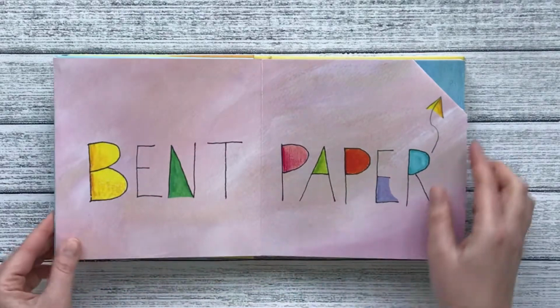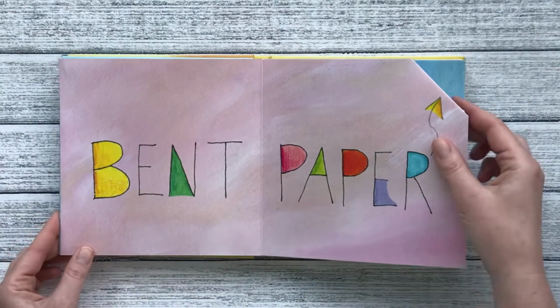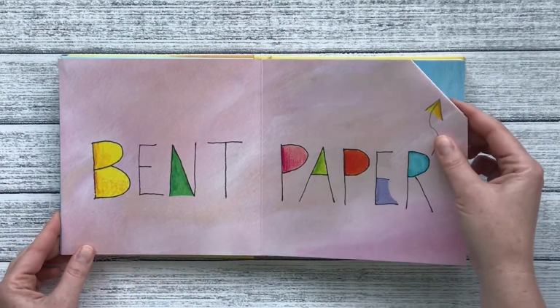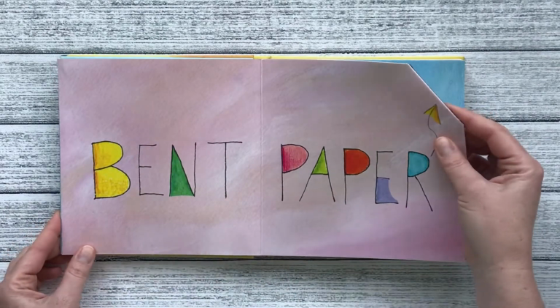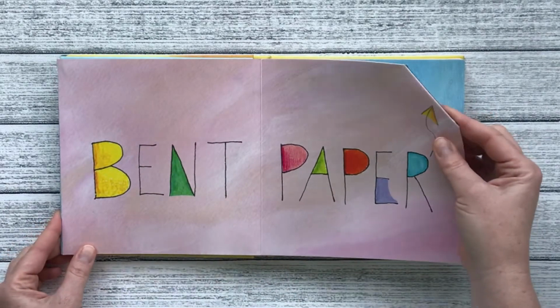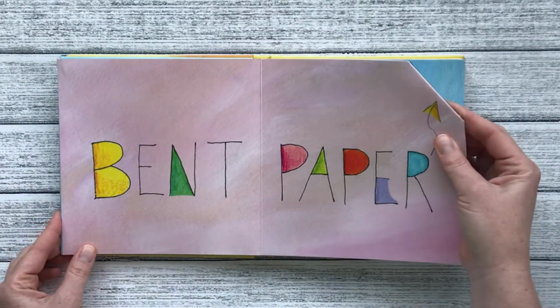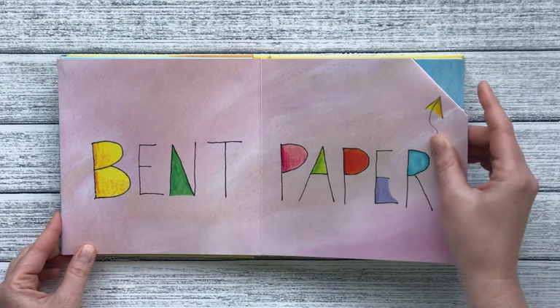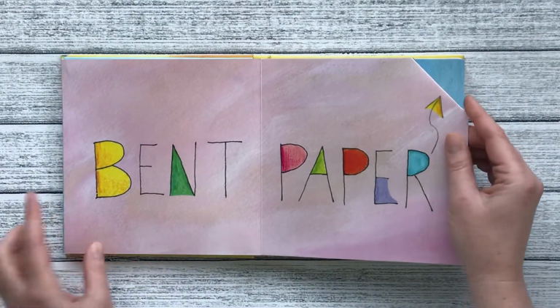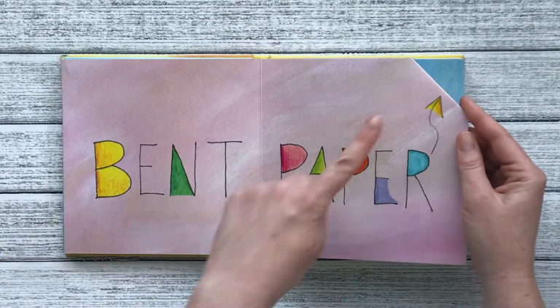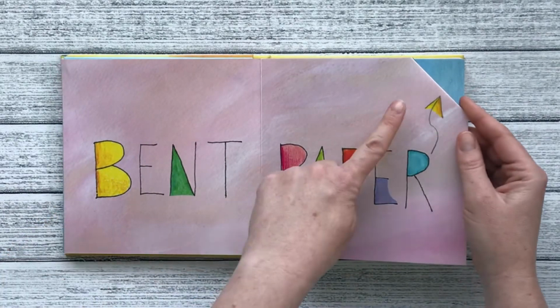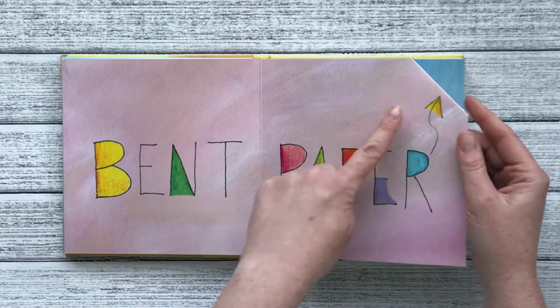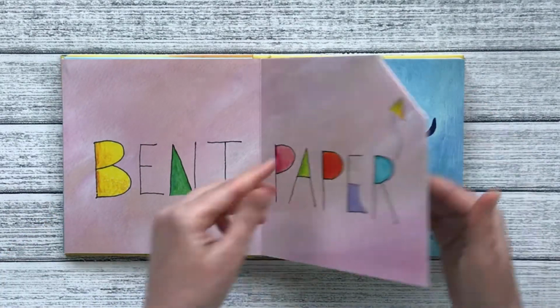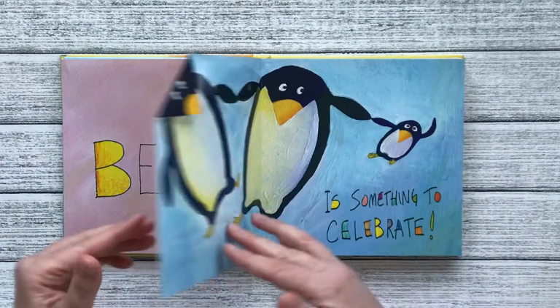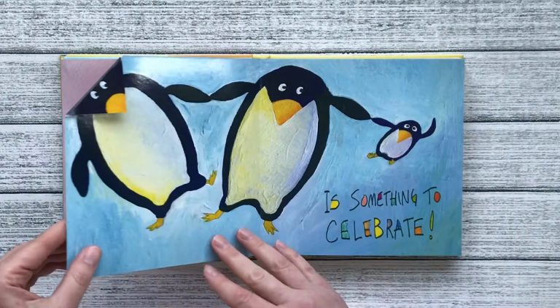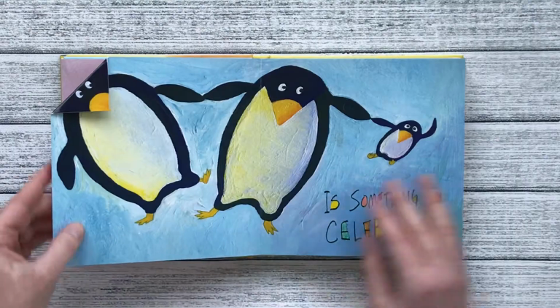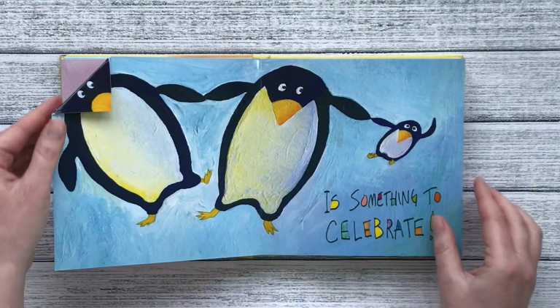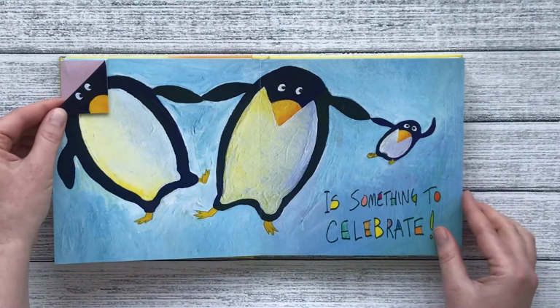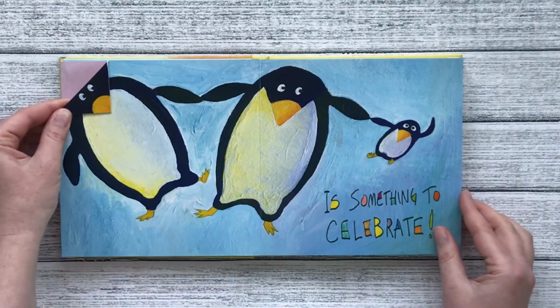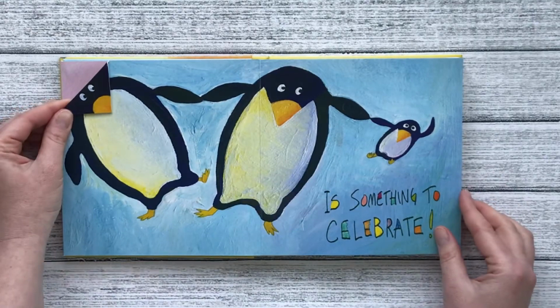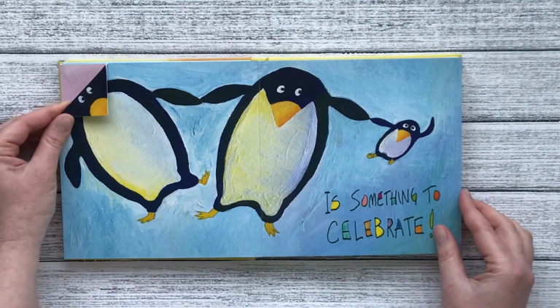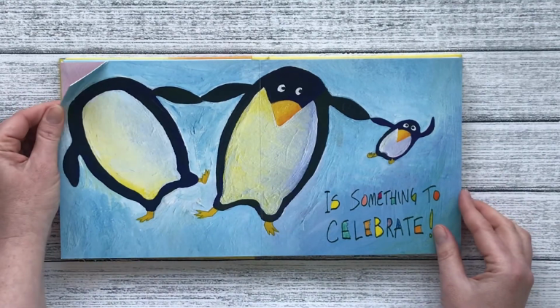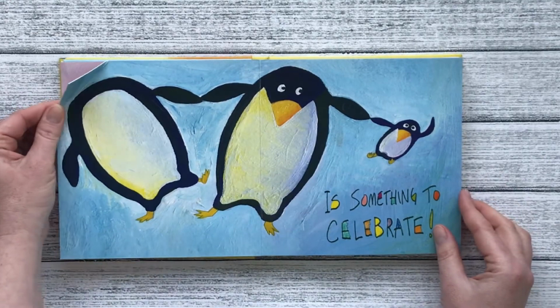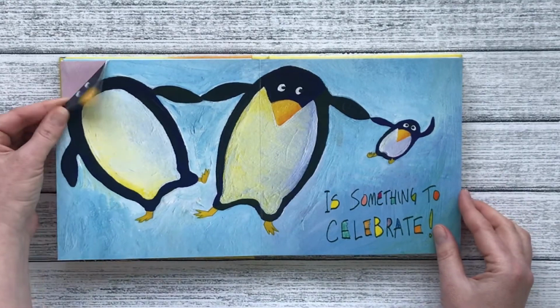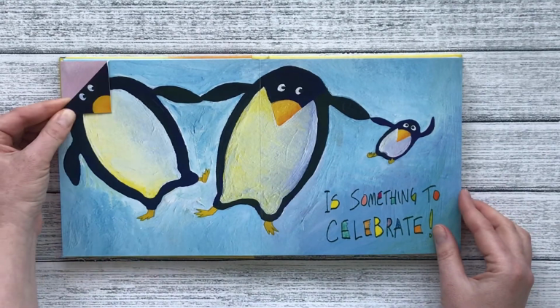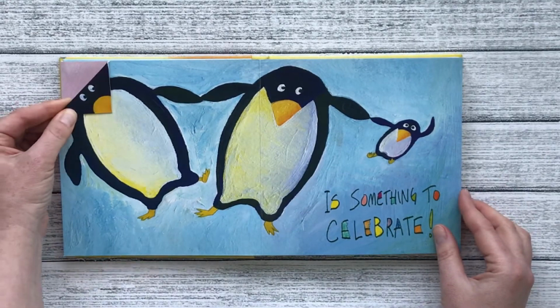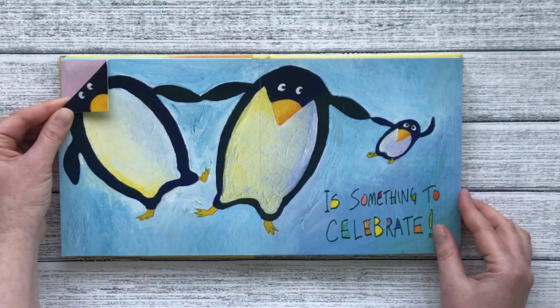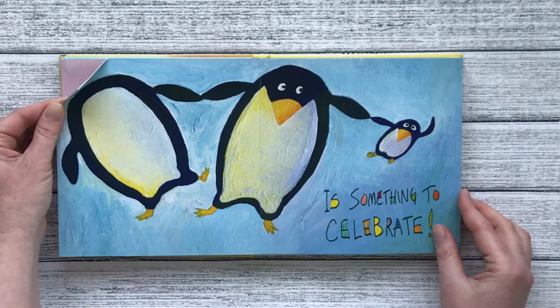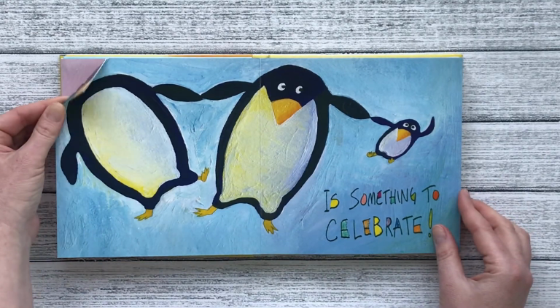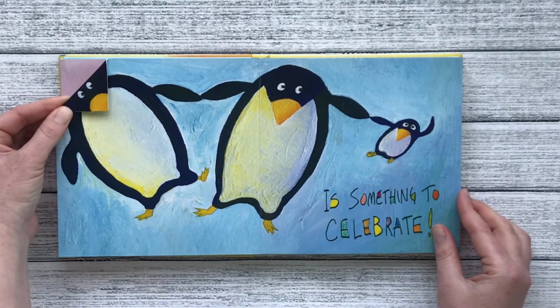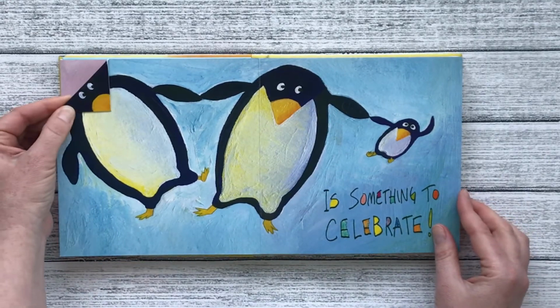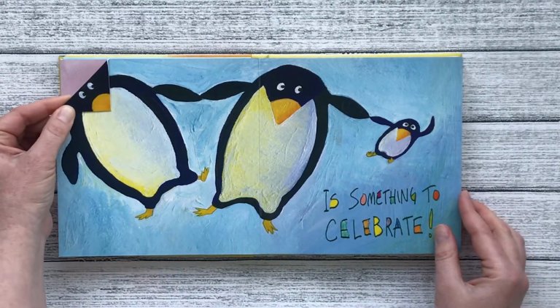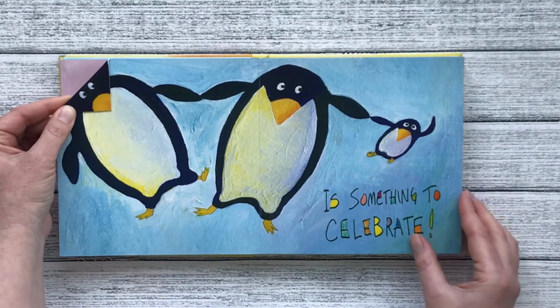Bent paper is something to celebrate. It made the perfect head for this penguin.